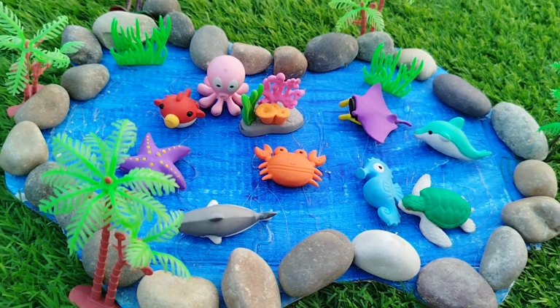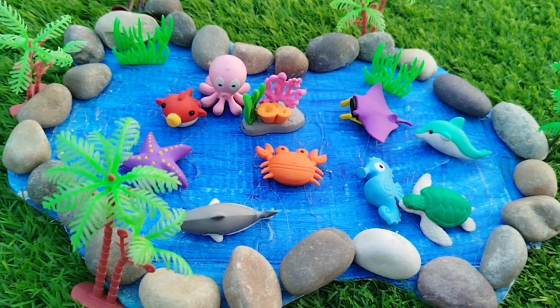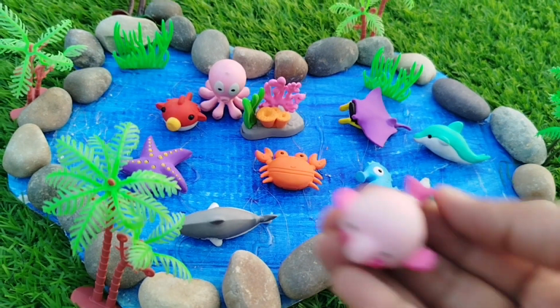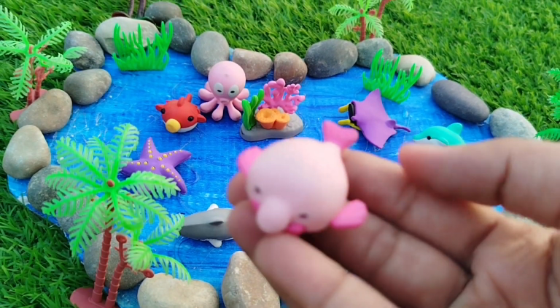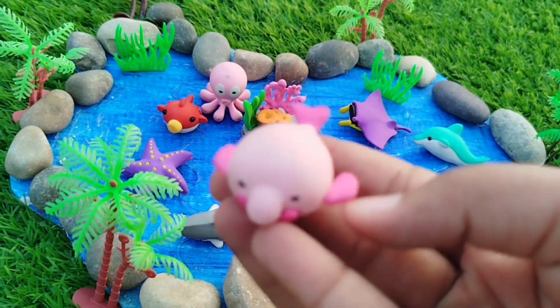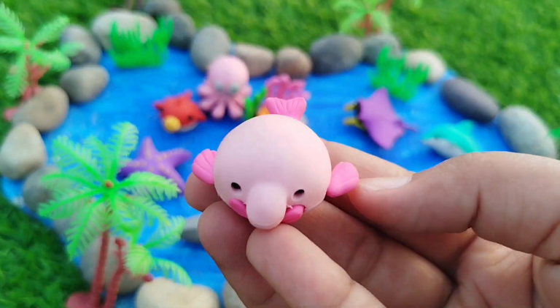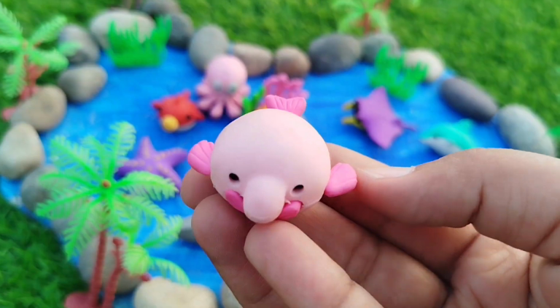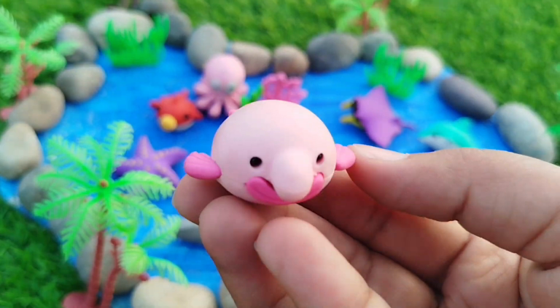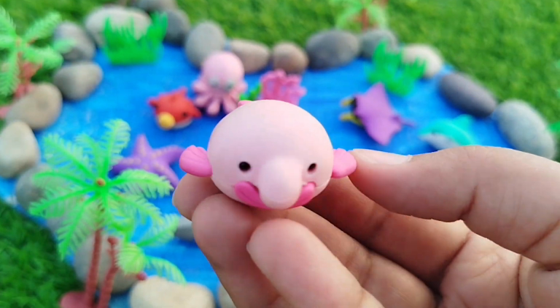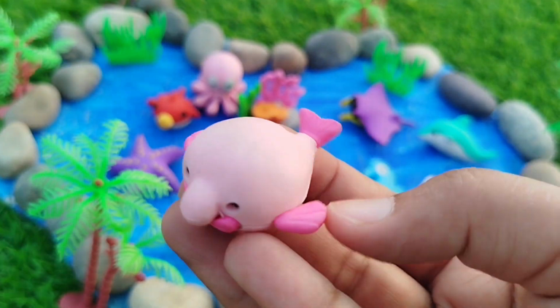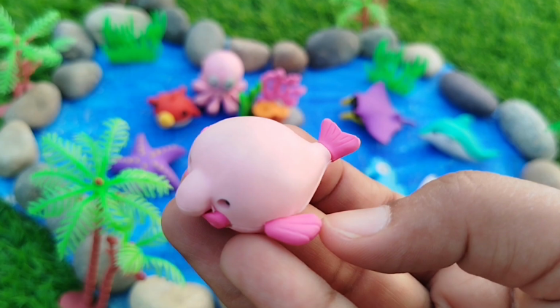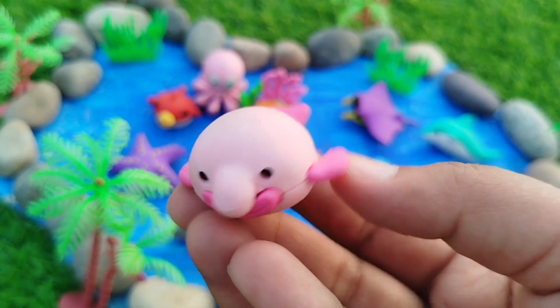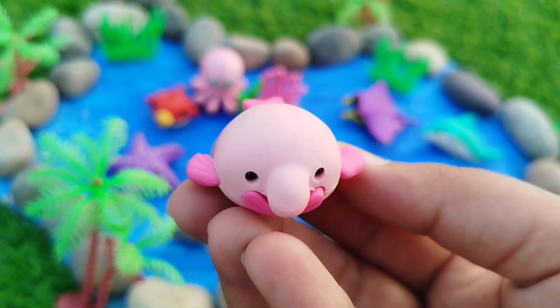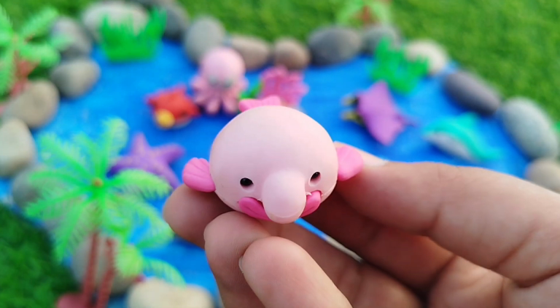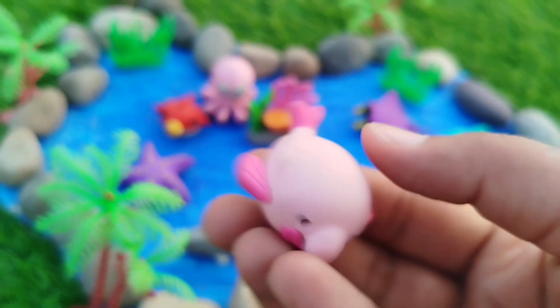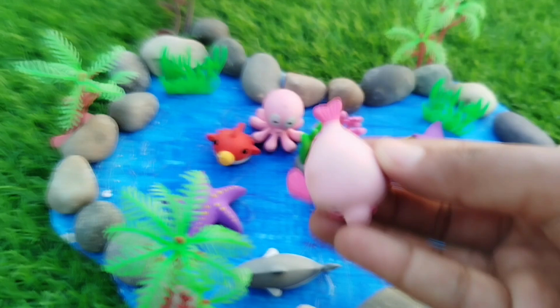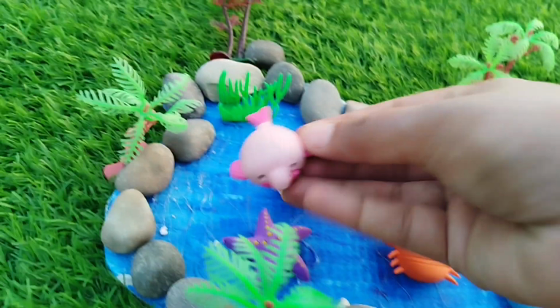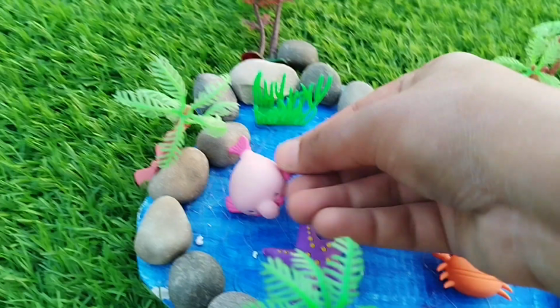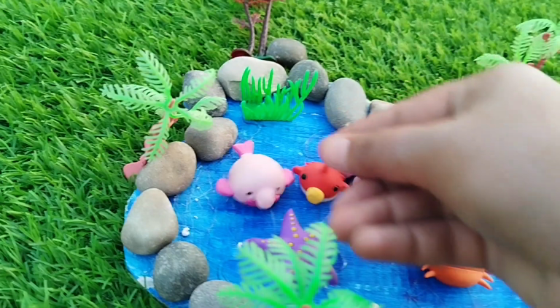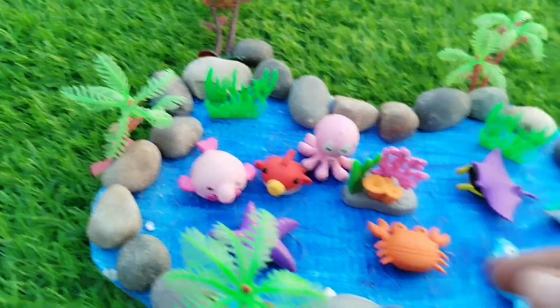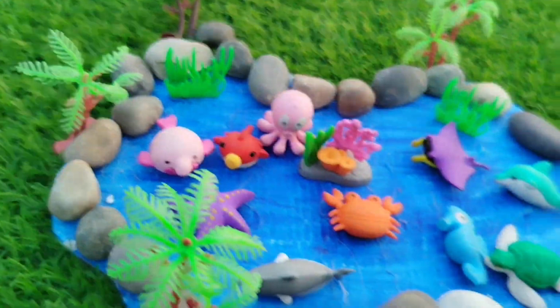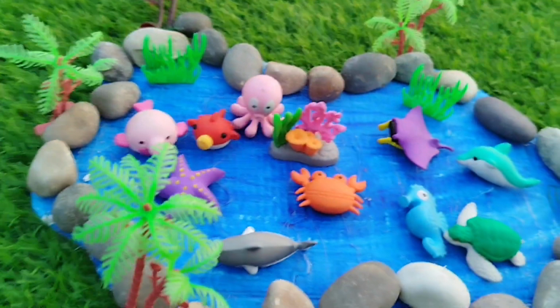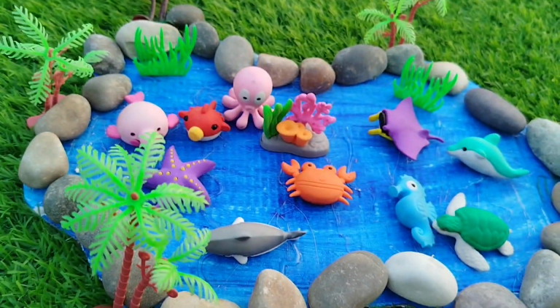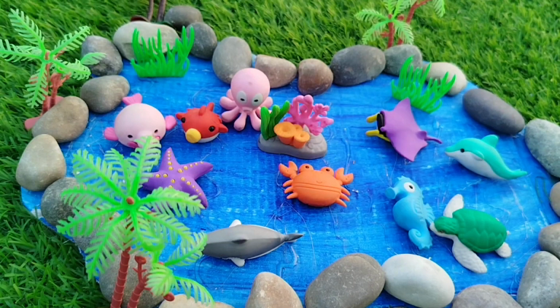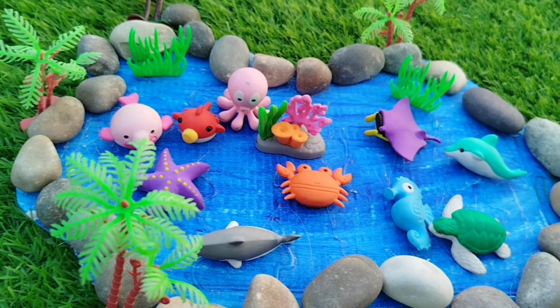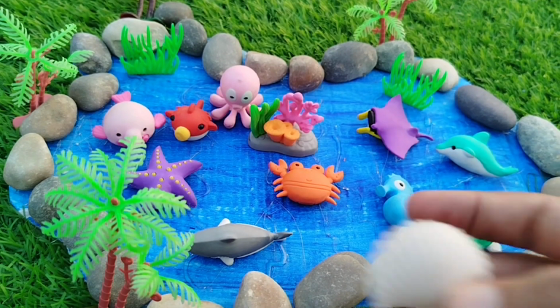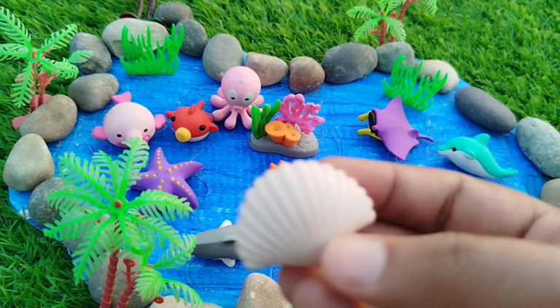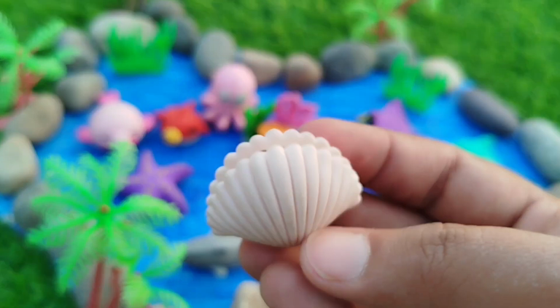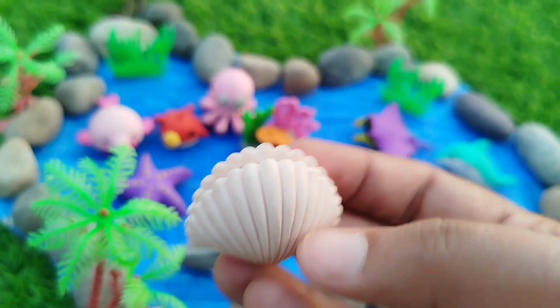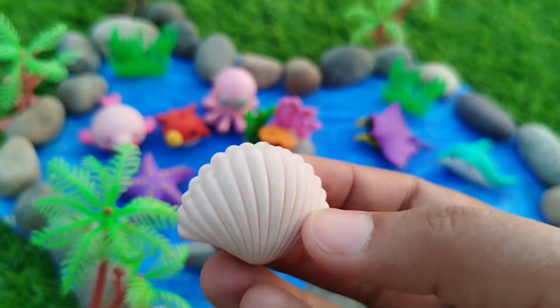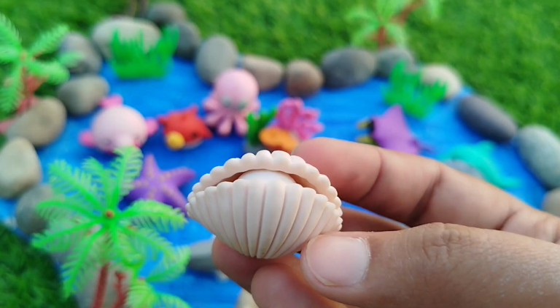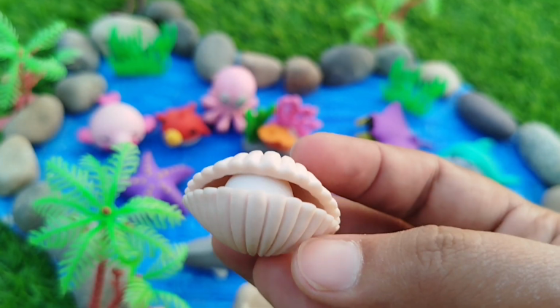The next sea animal is a Beluga Whale. This is a Beluga Whale. The next one is a Shell.